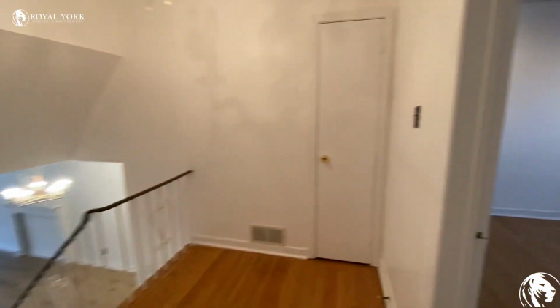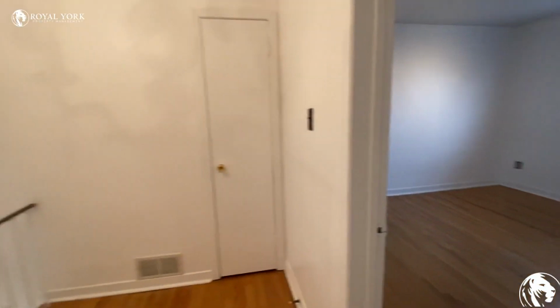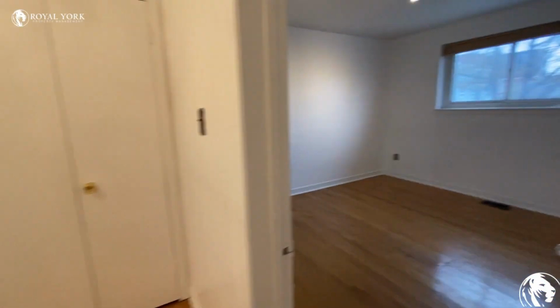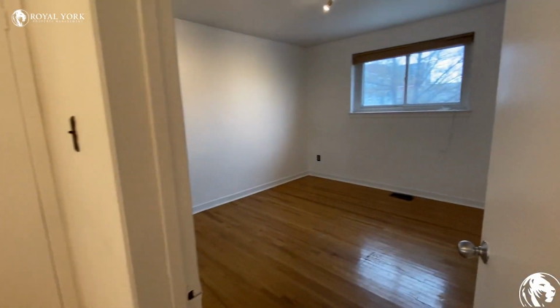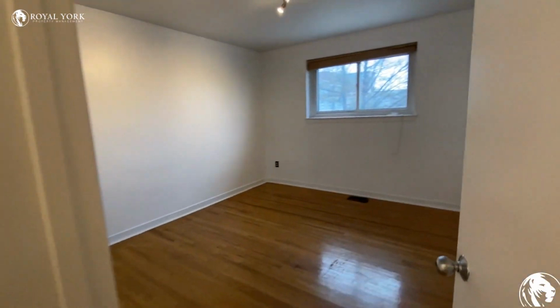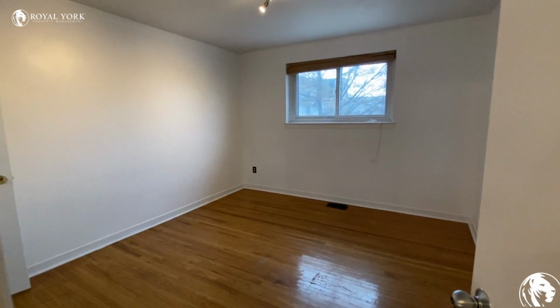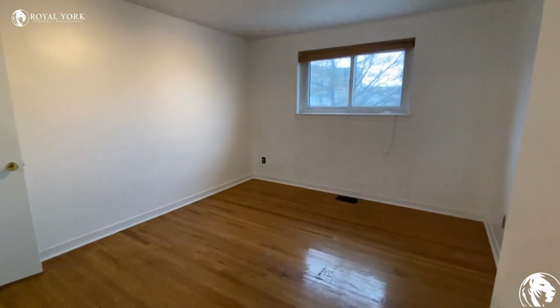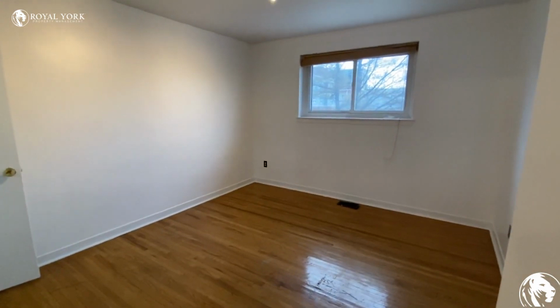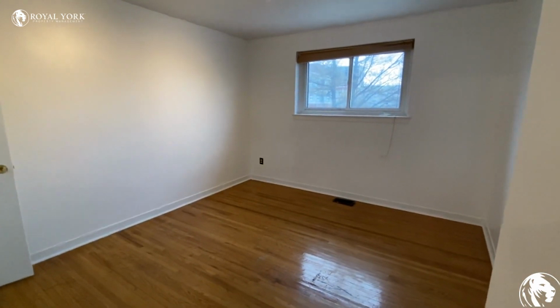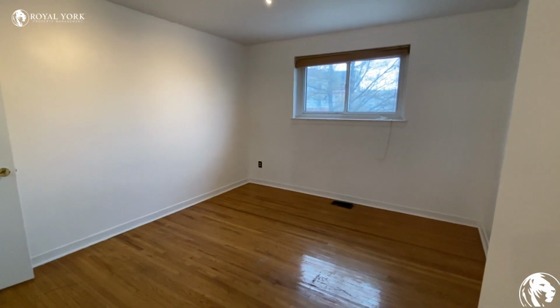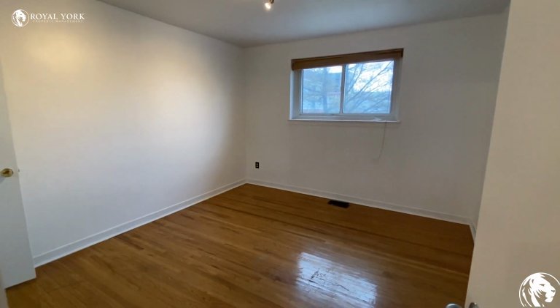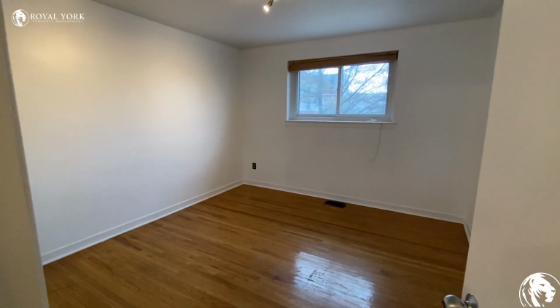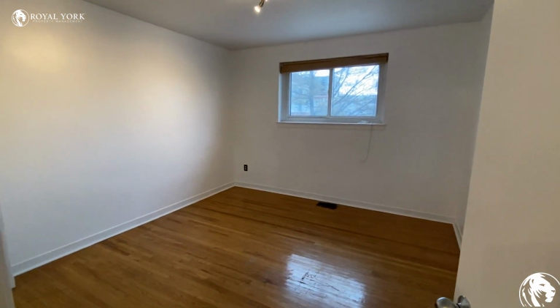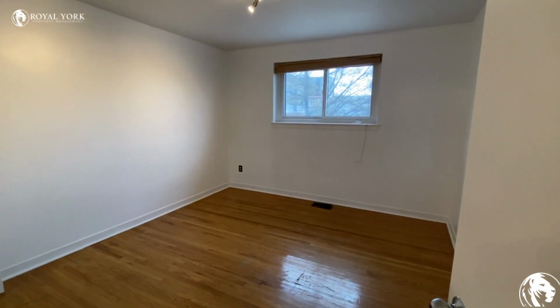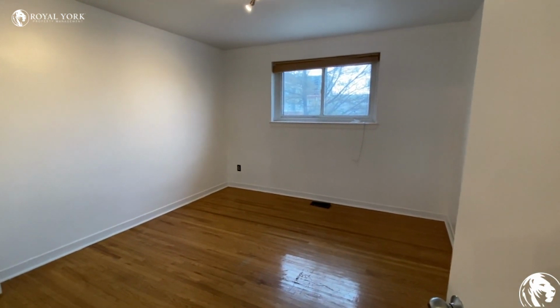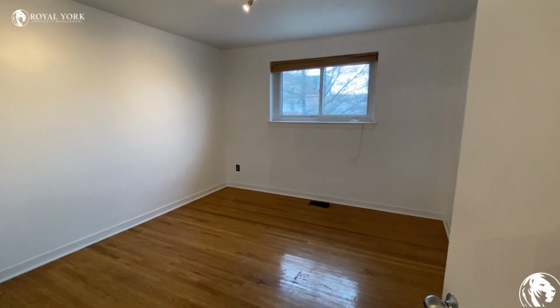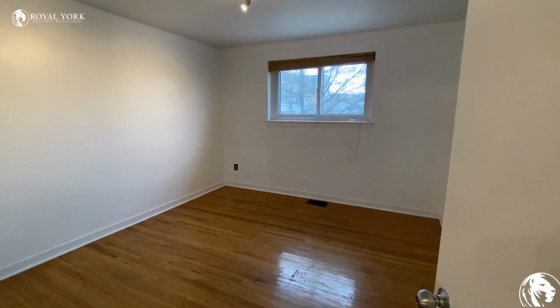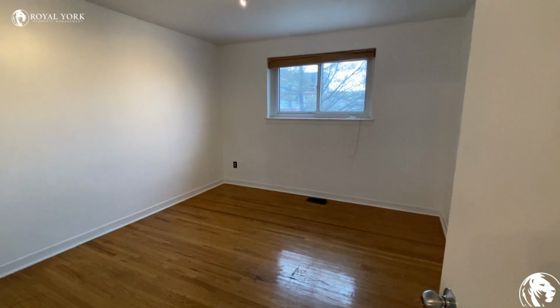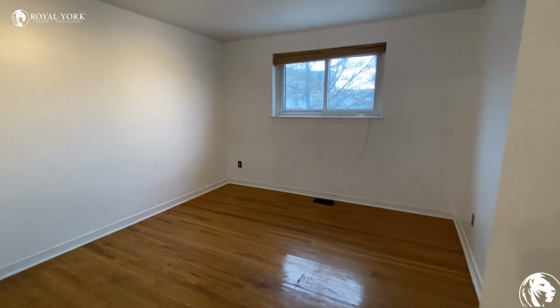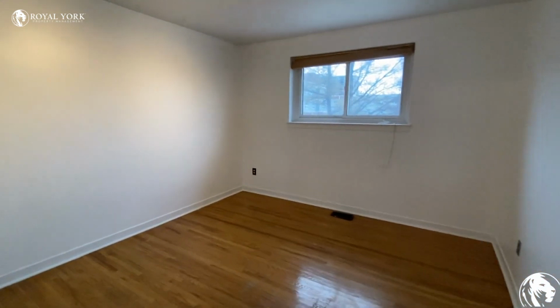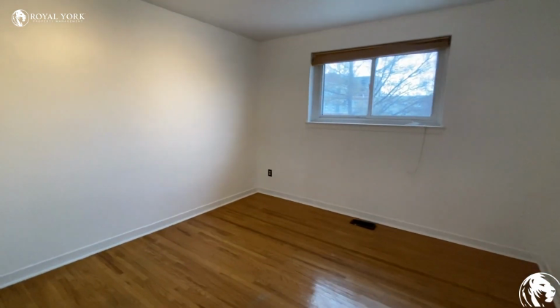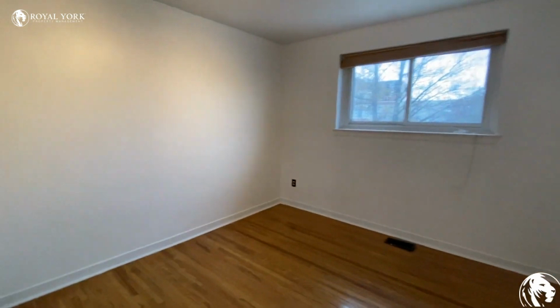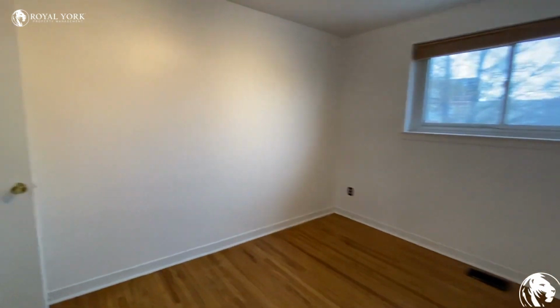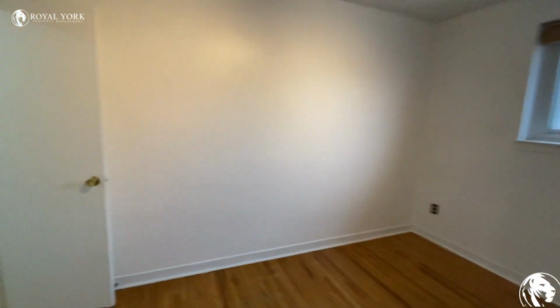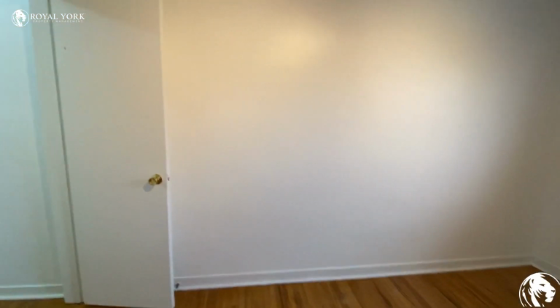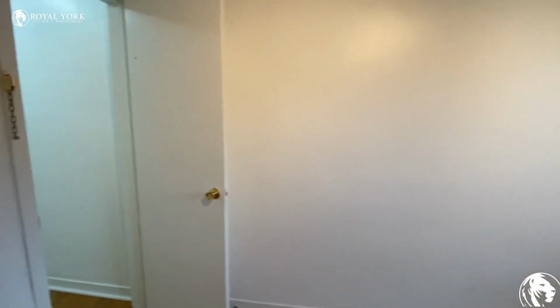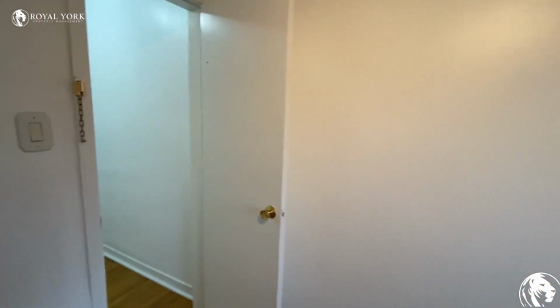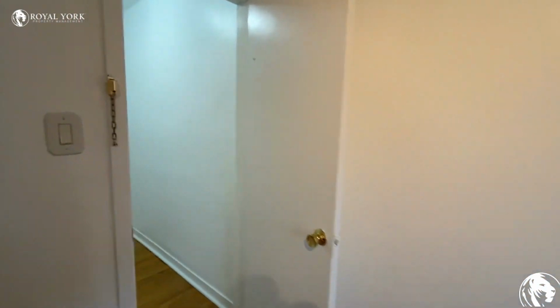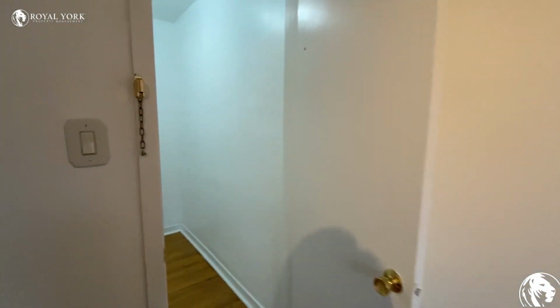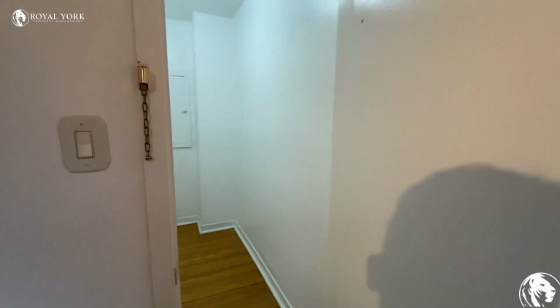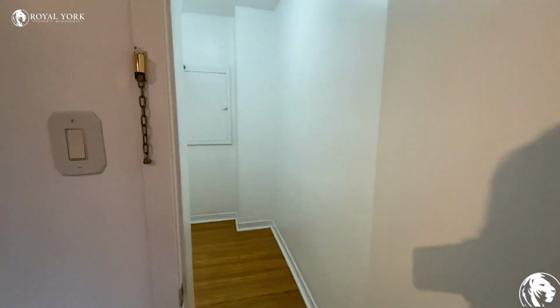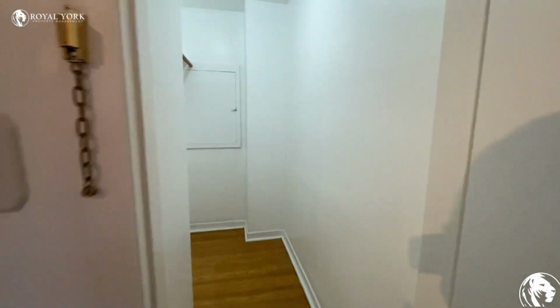And going to the next side — this is your master bedroom. Definitely, you can put a king size bed, and you will also have your walk-in closet right here.